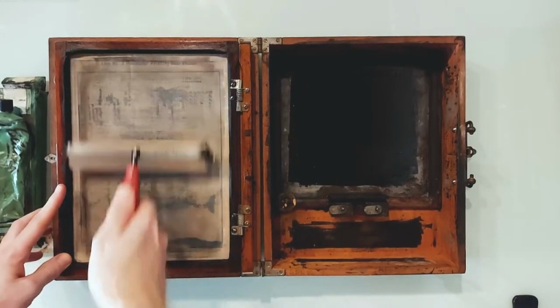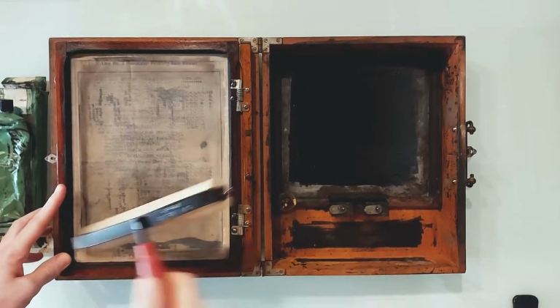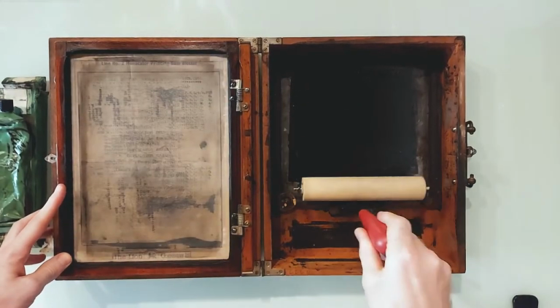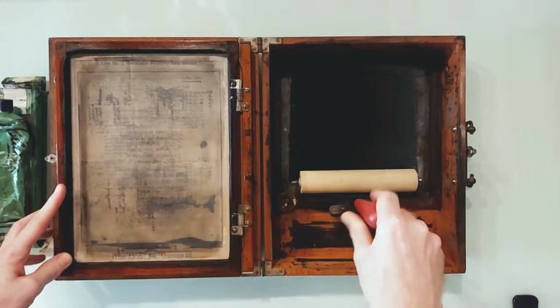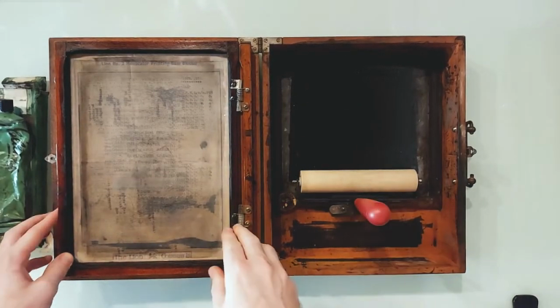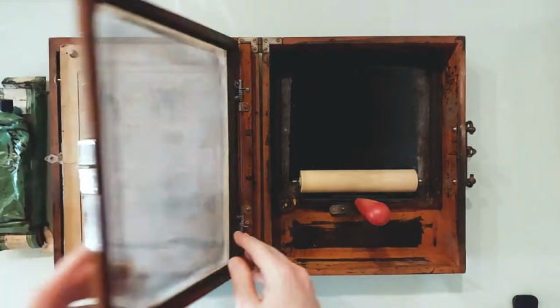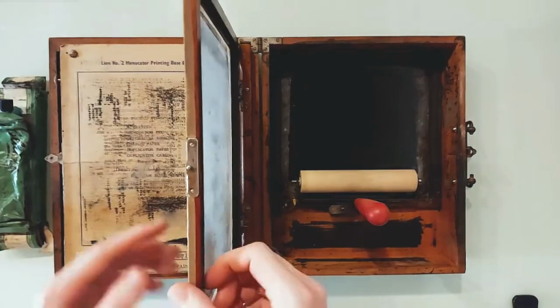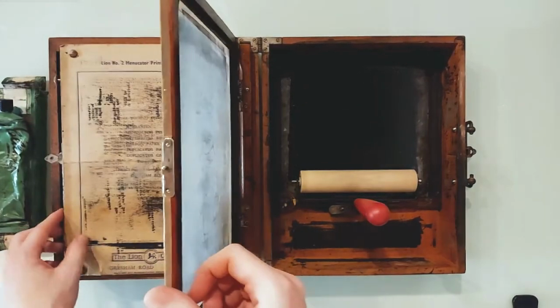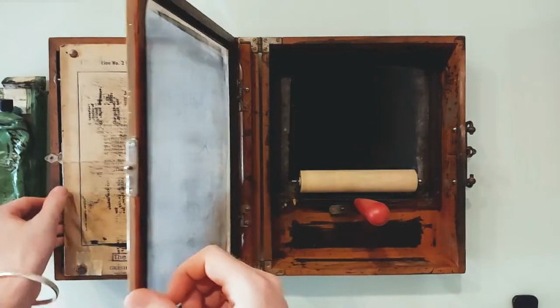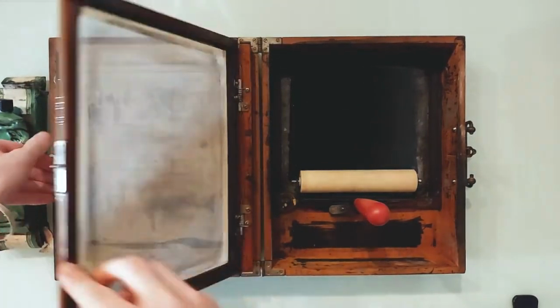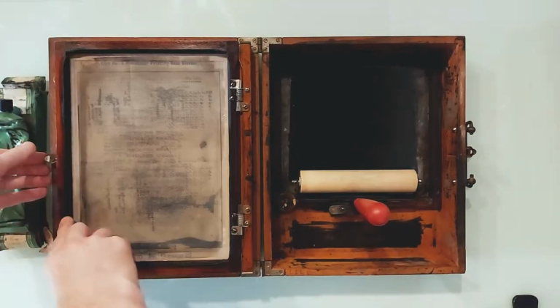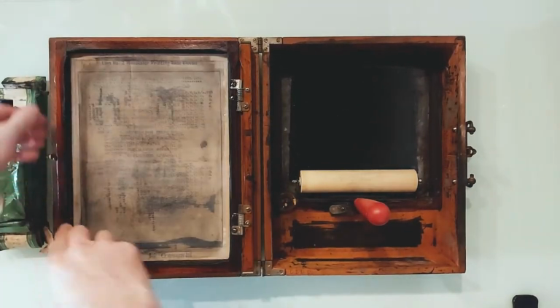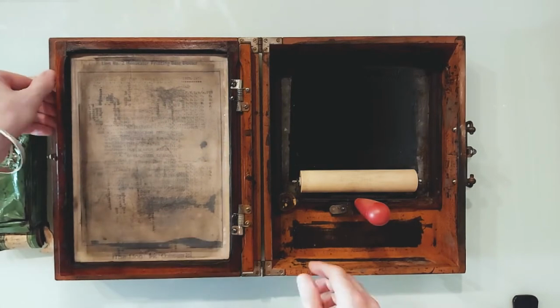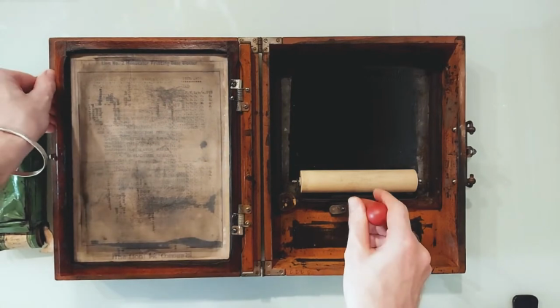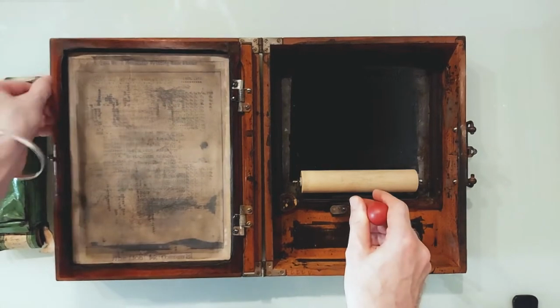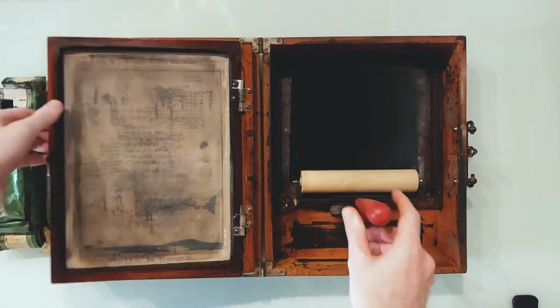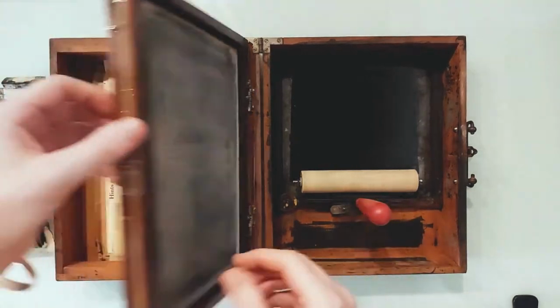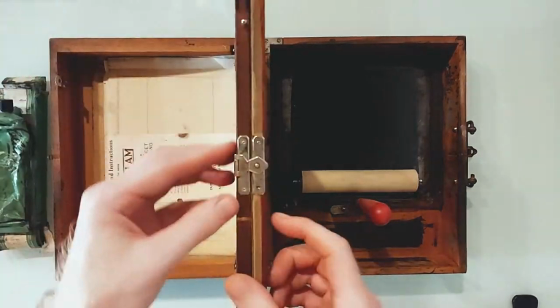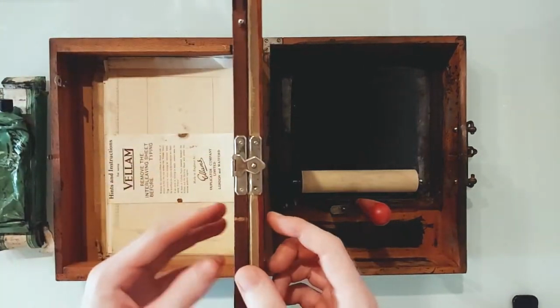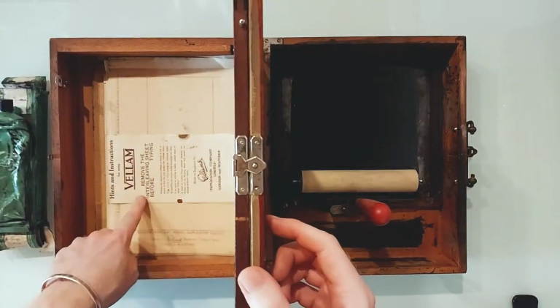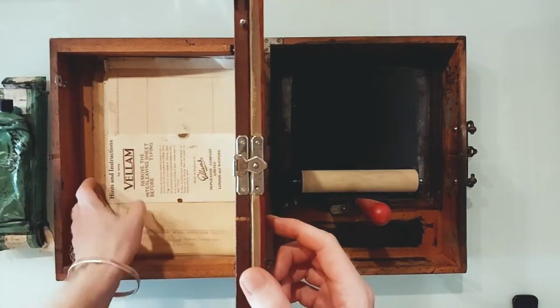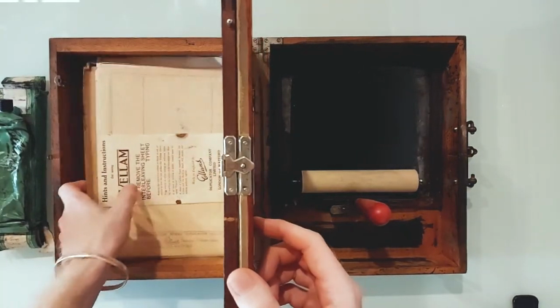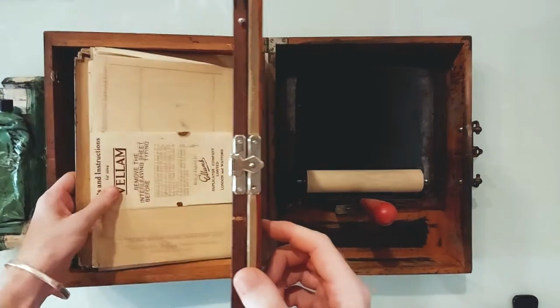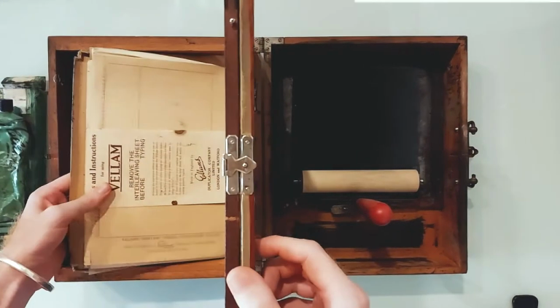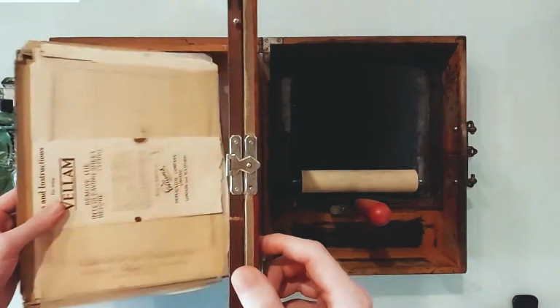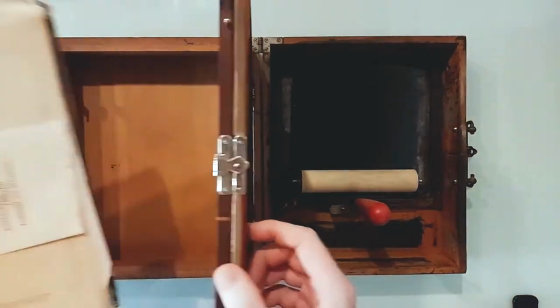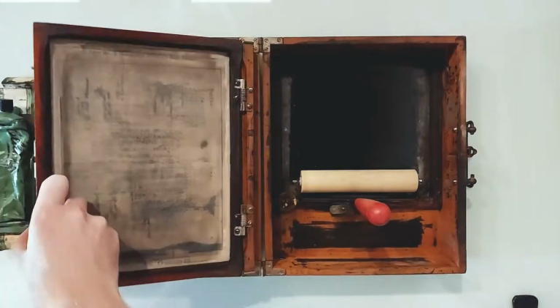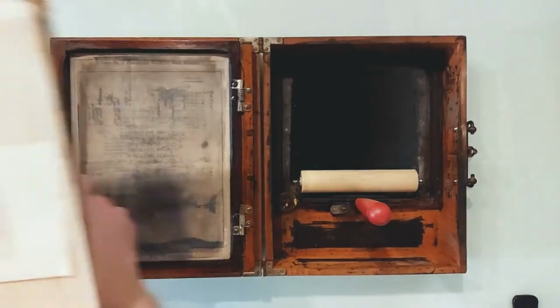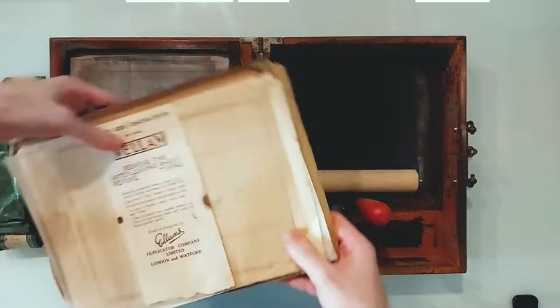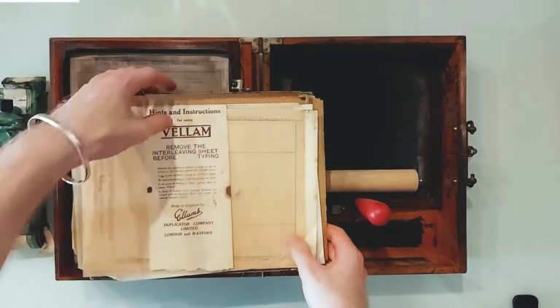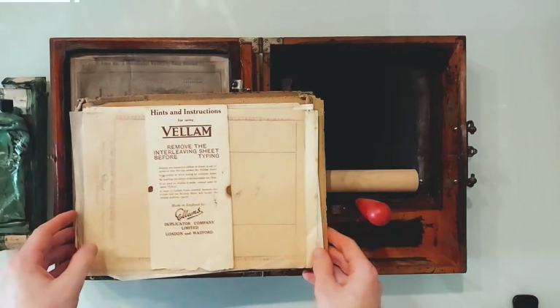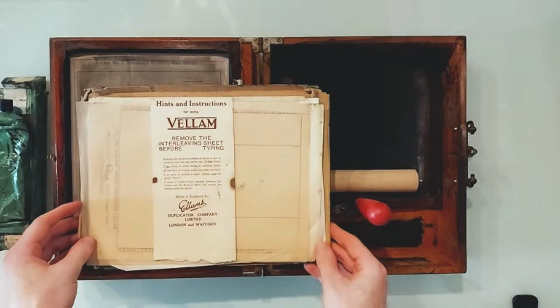As you can see, this has a screen and an area for ink. With a roller you push the ink through the screen onto your piece of paper.